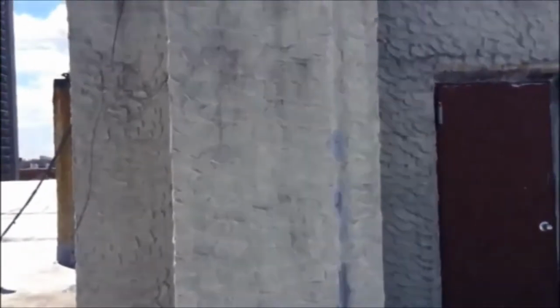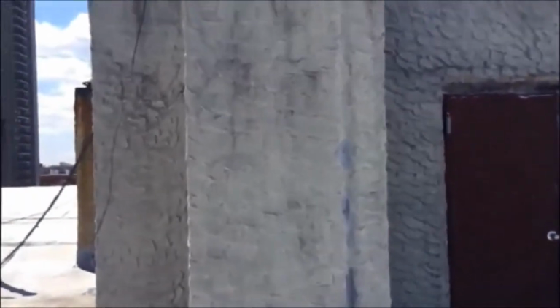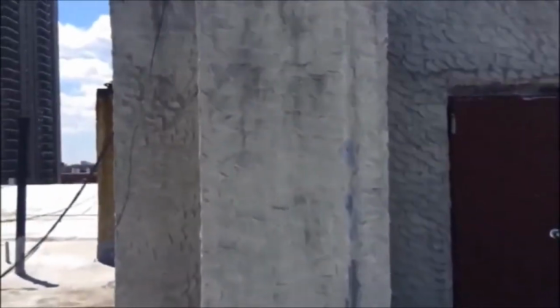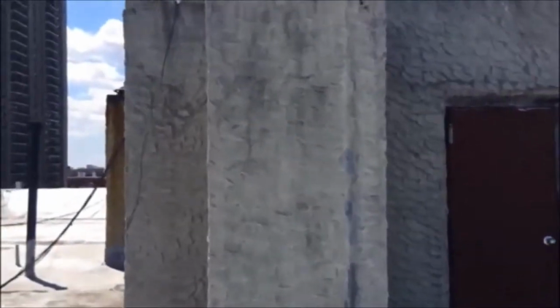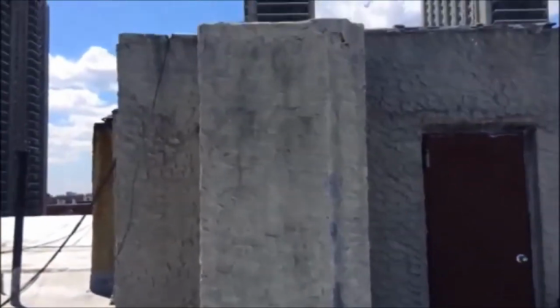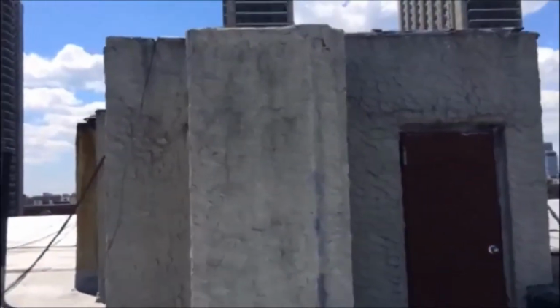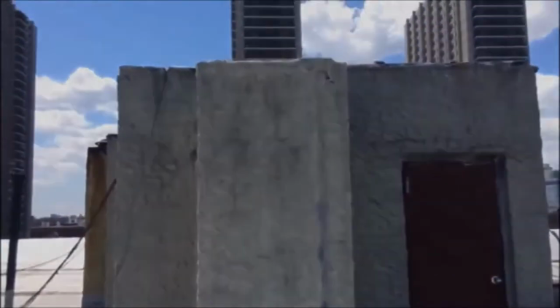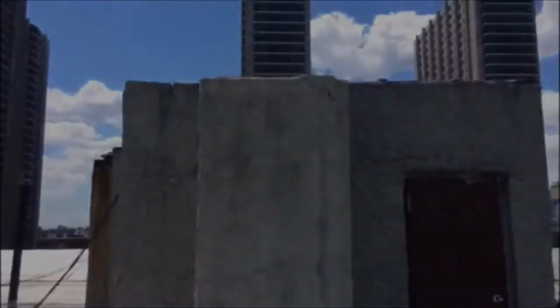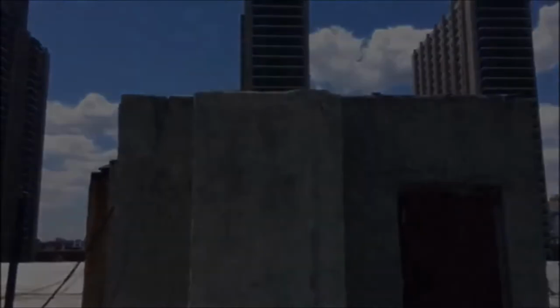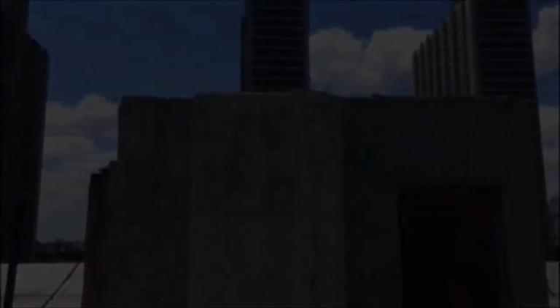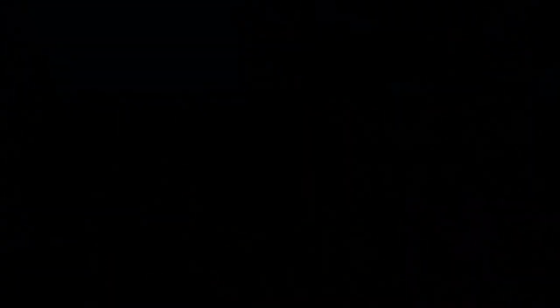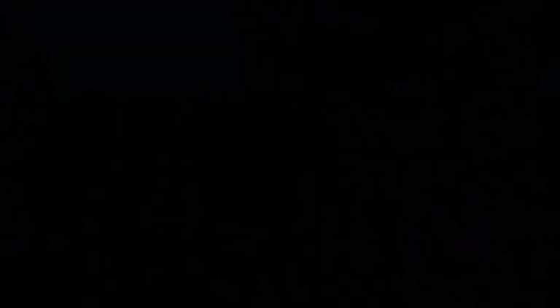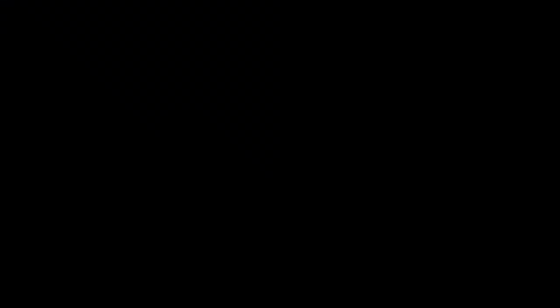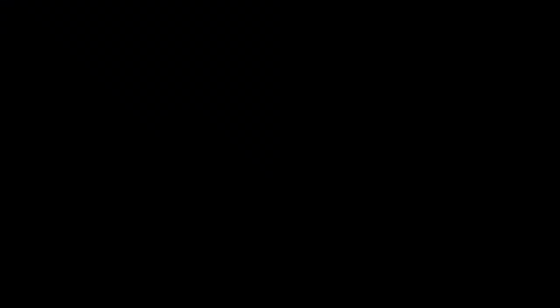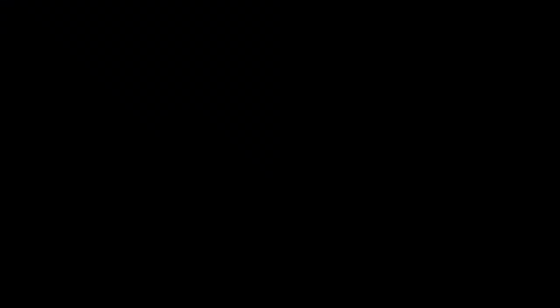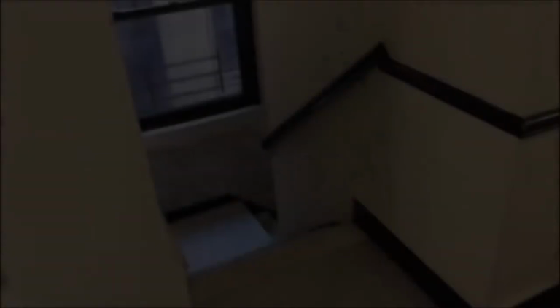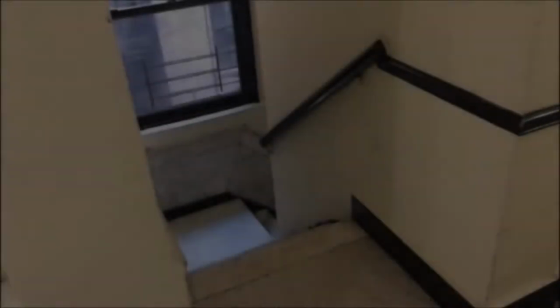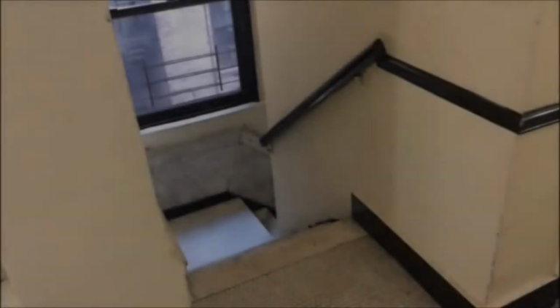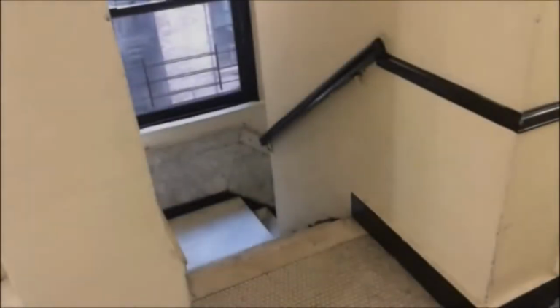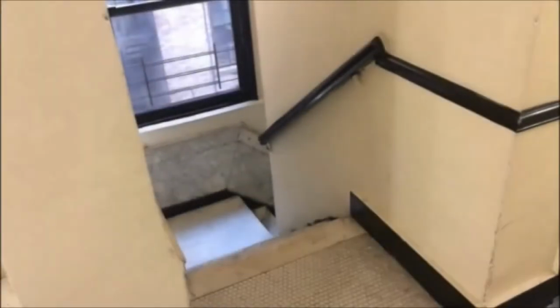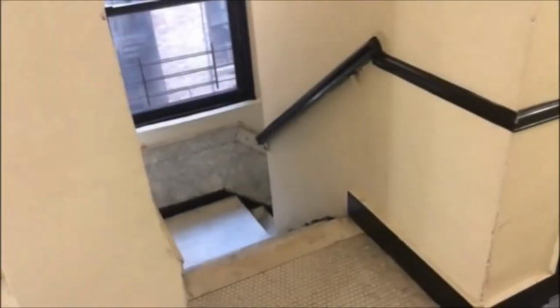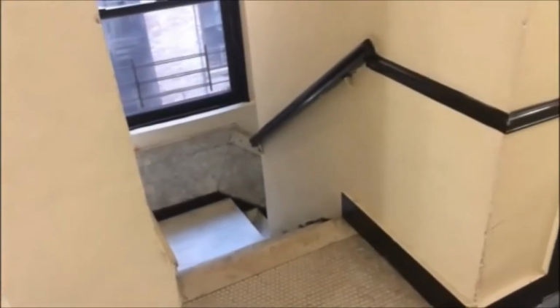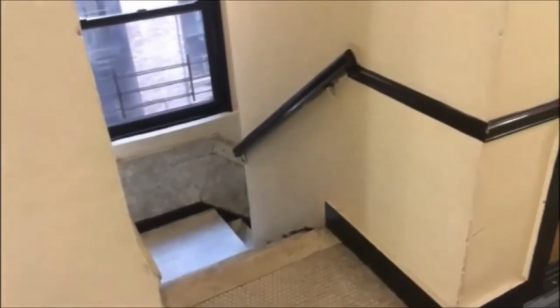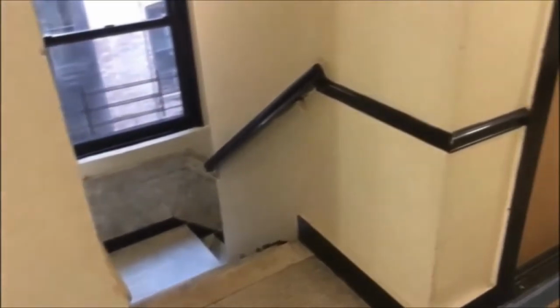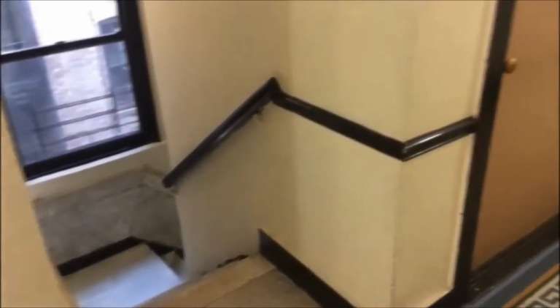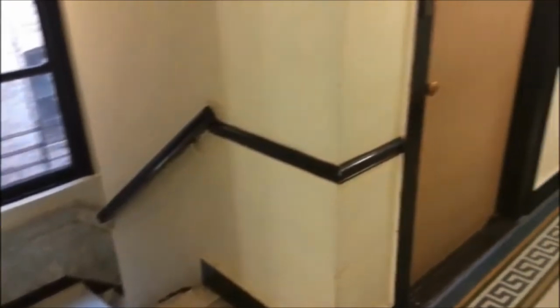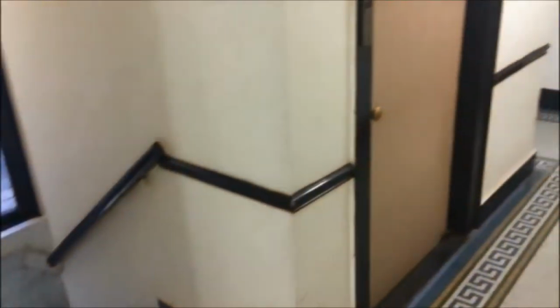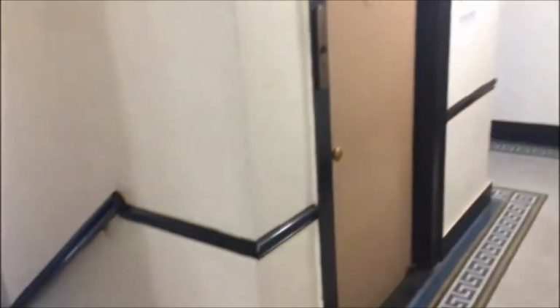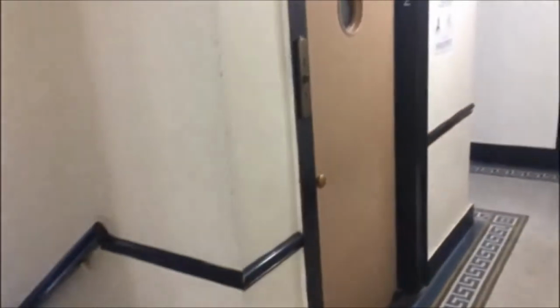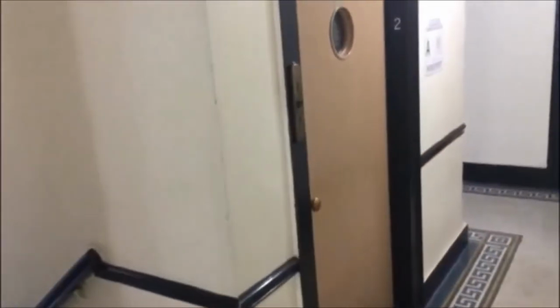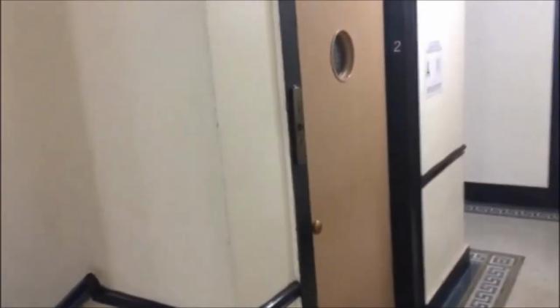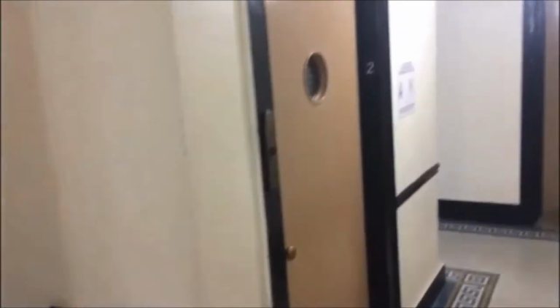The dumbwaiter's skylight was removed and could be covered with lightweight material. In this large multiple dwelling, the stairs wrap around the elevator shaft.